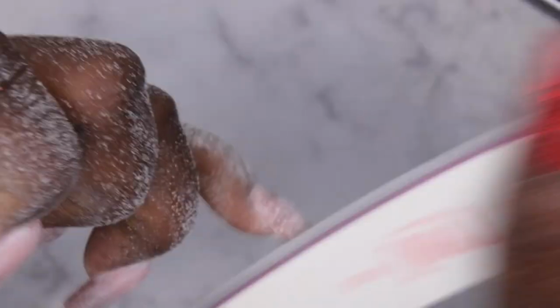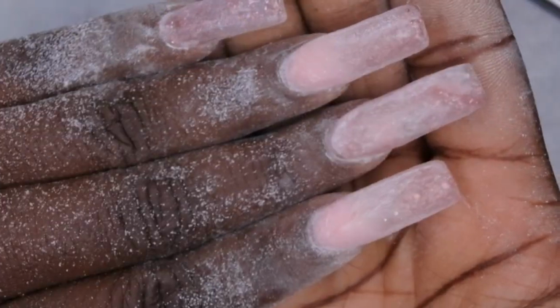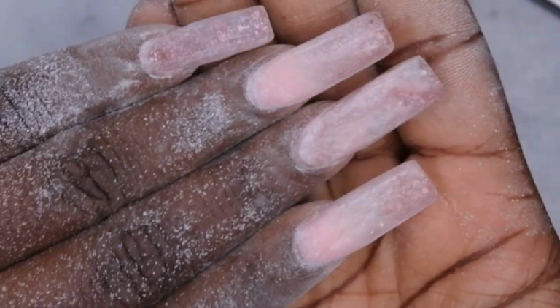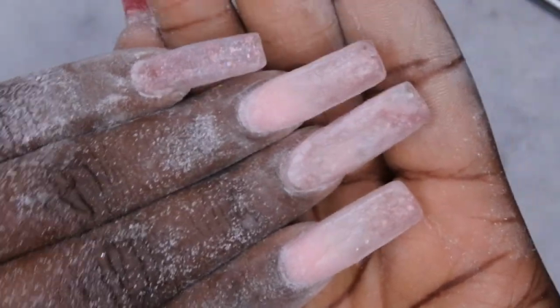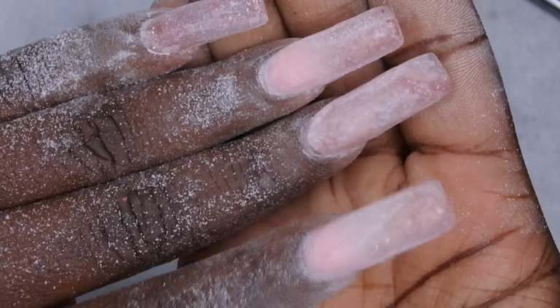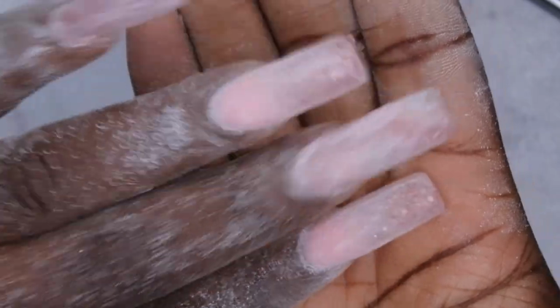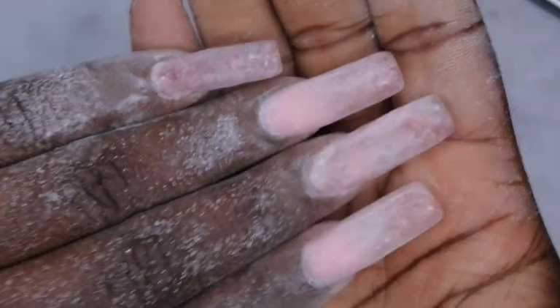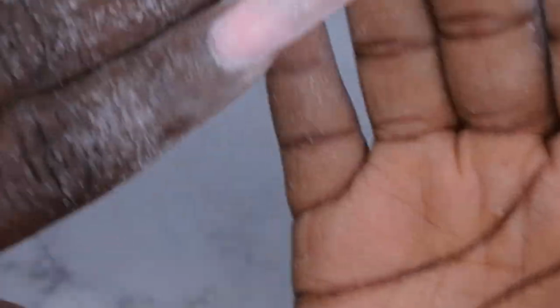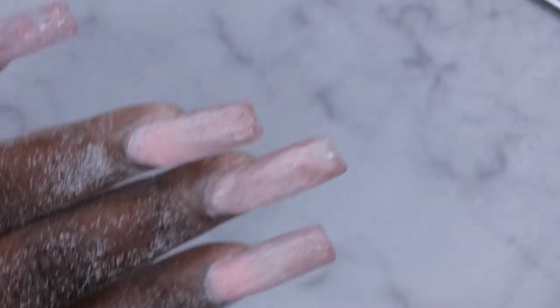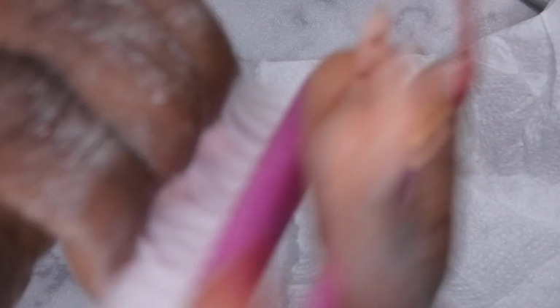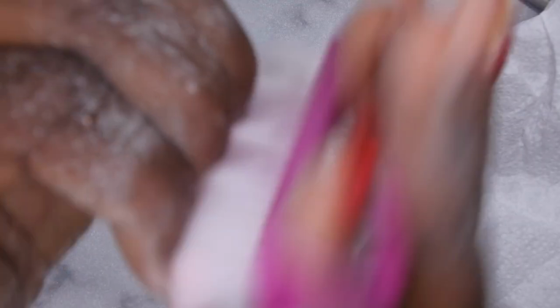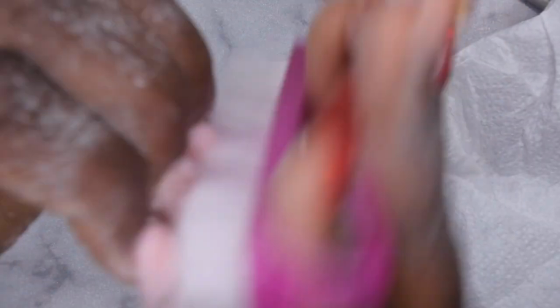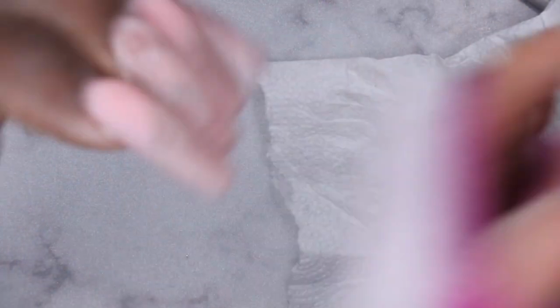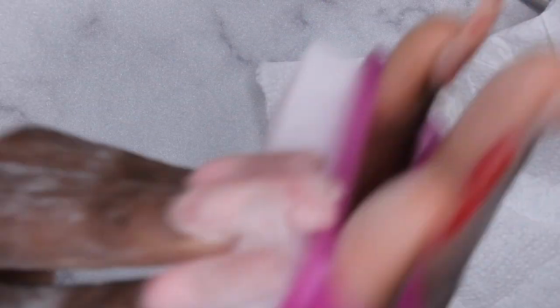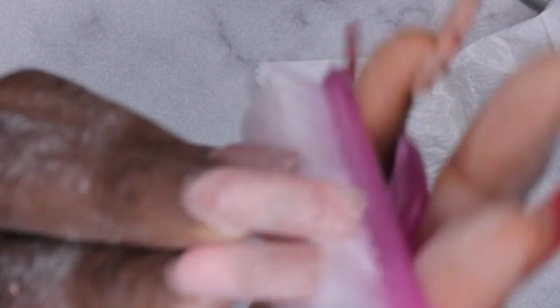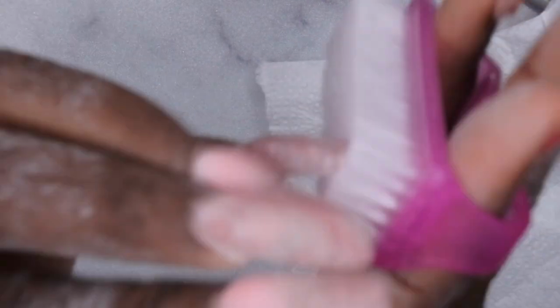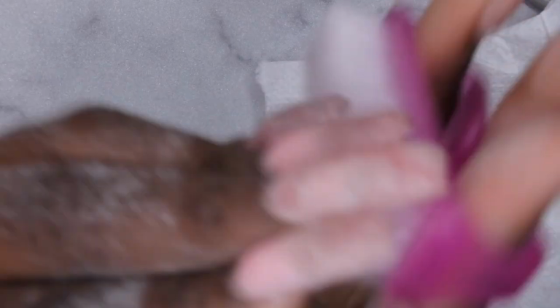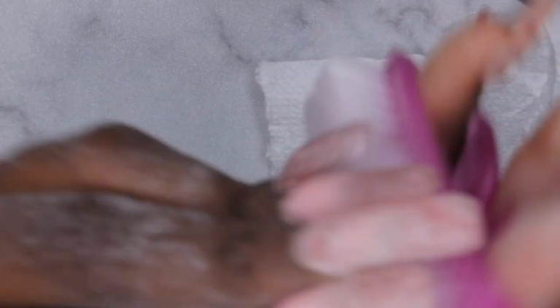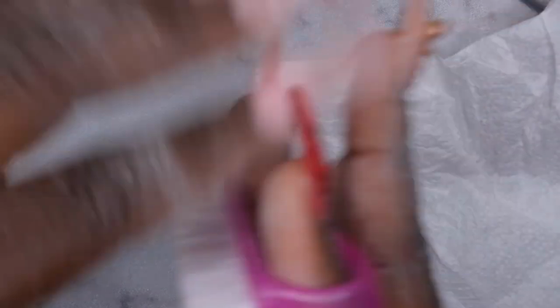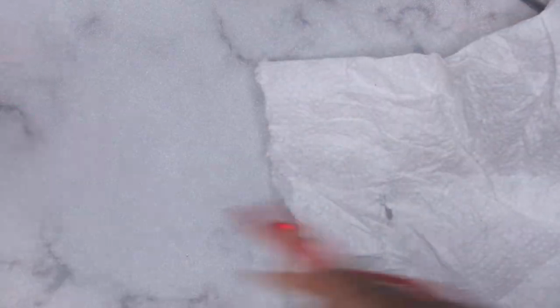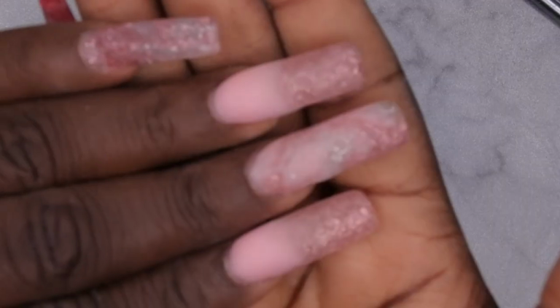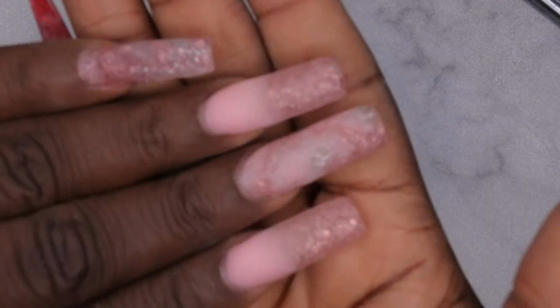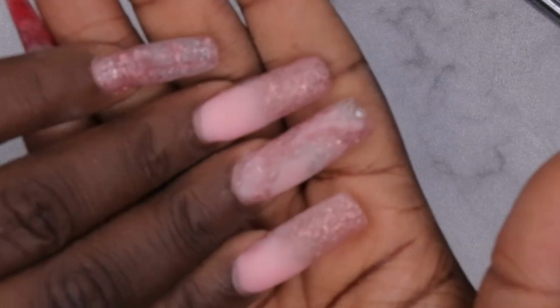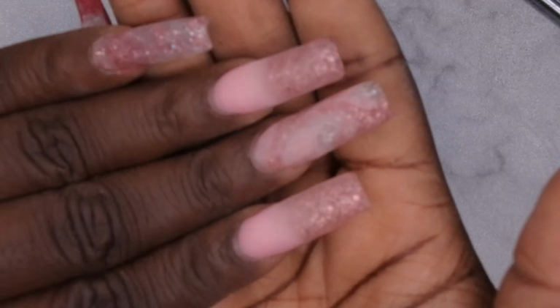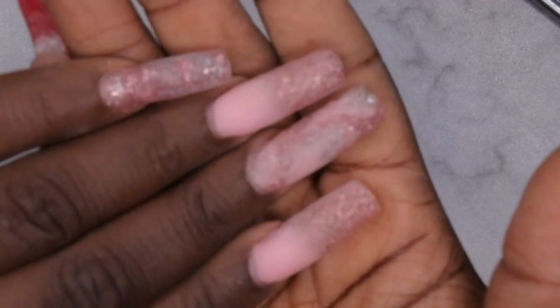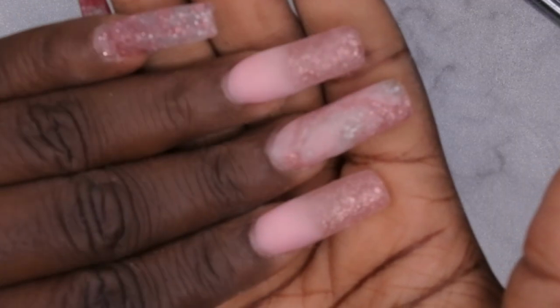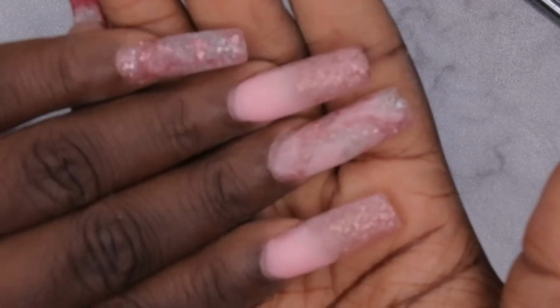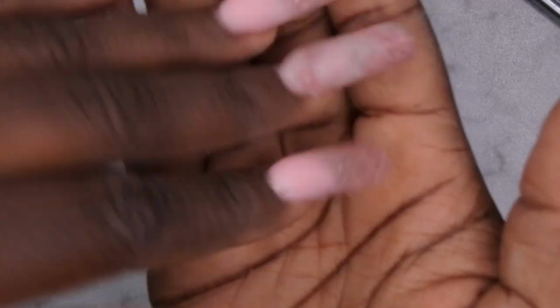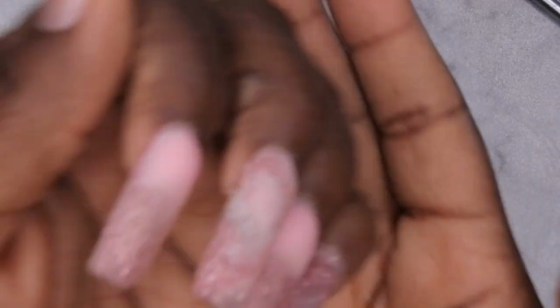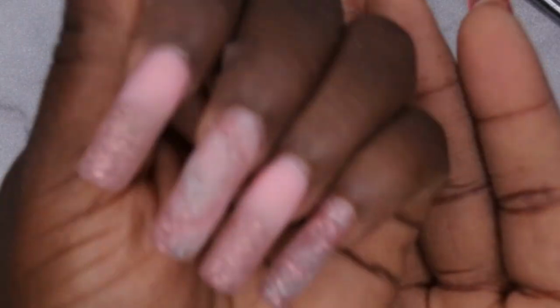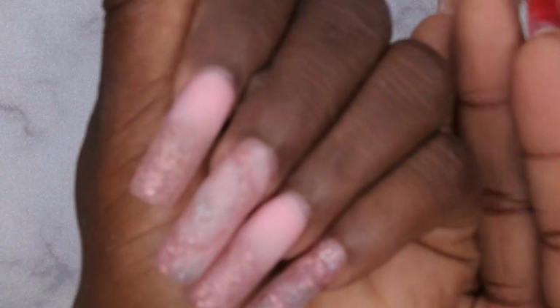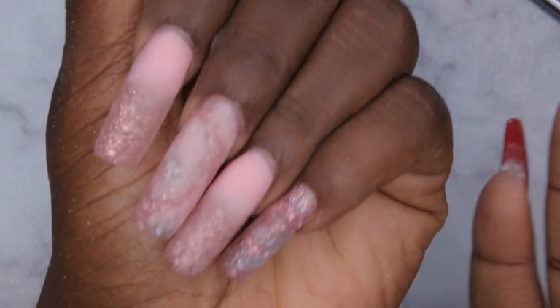This is what the nails are looking like after they've been filed, shaped, and buffed. I'm not going to lie — that was a lot of work to get this set done.